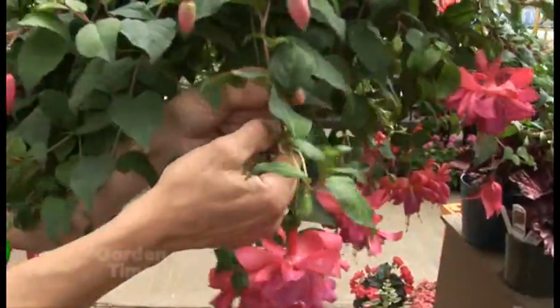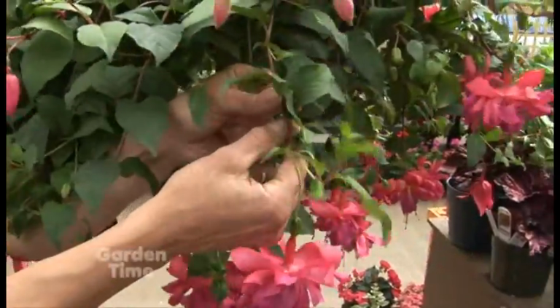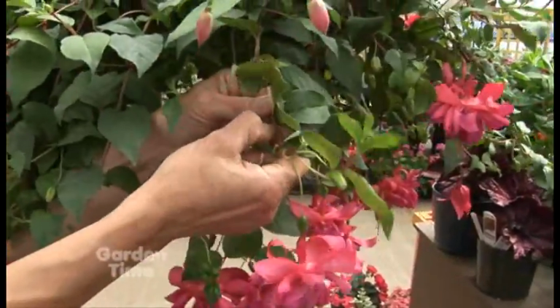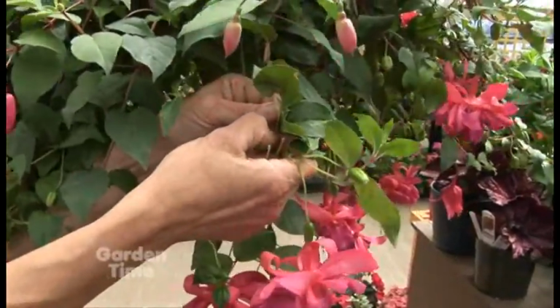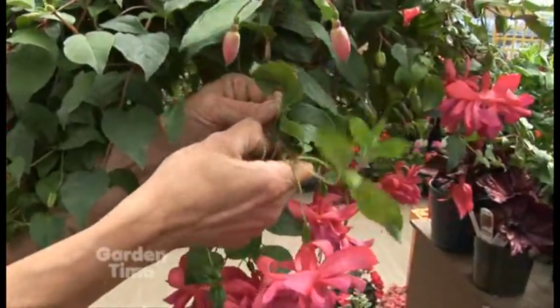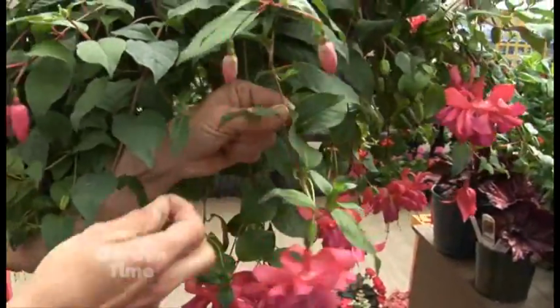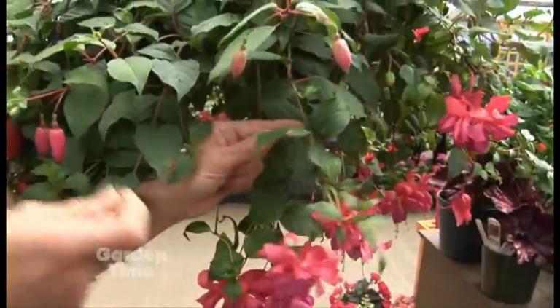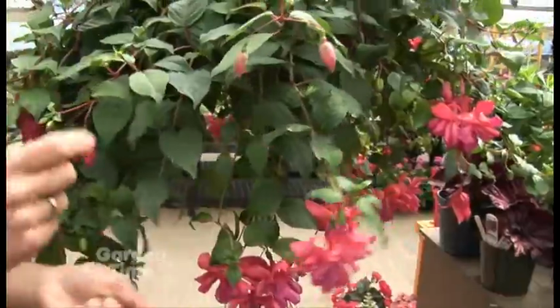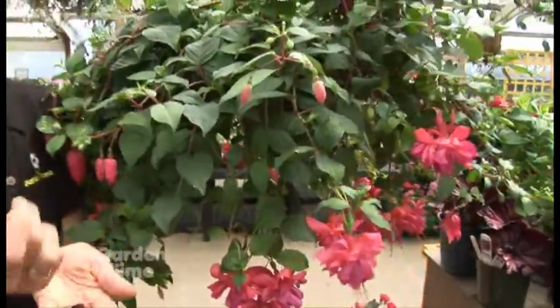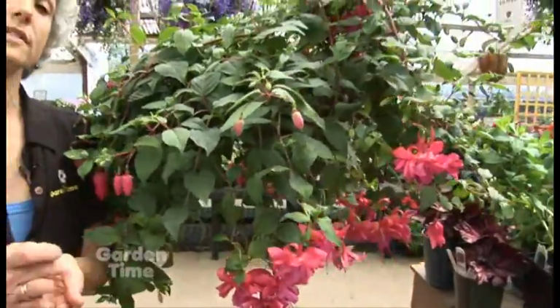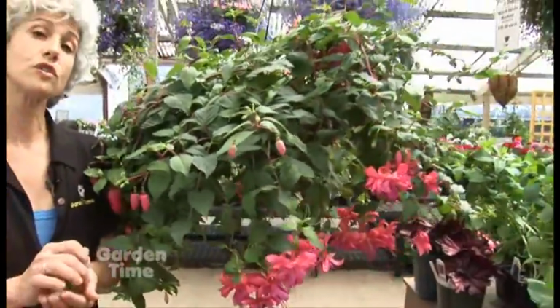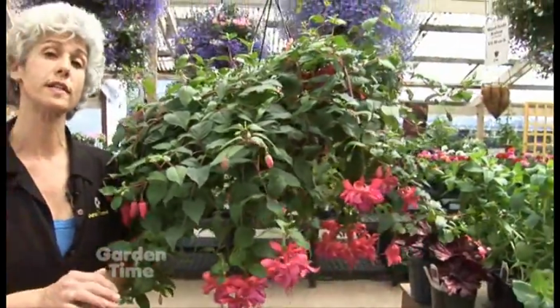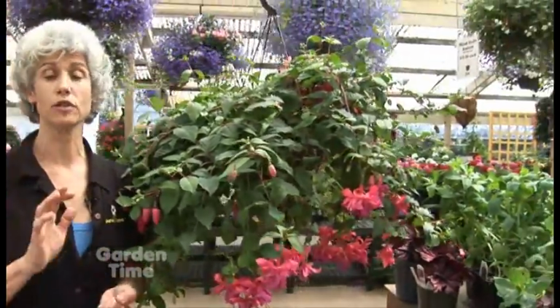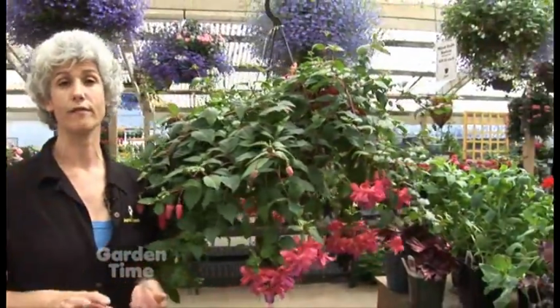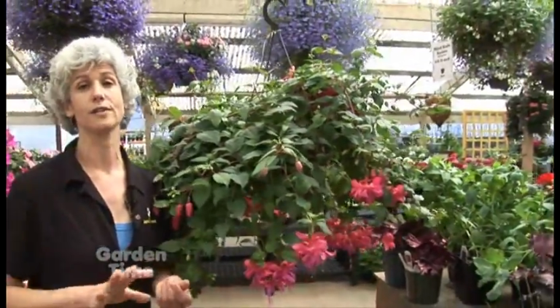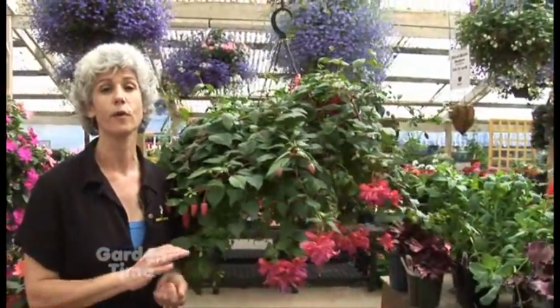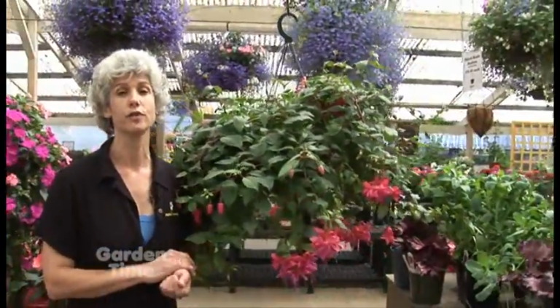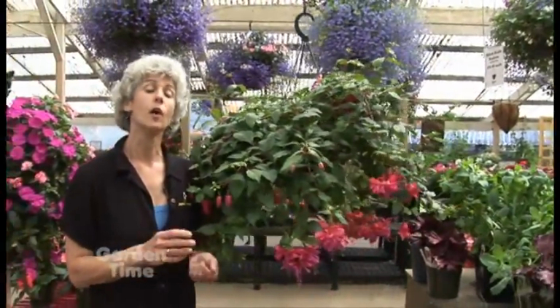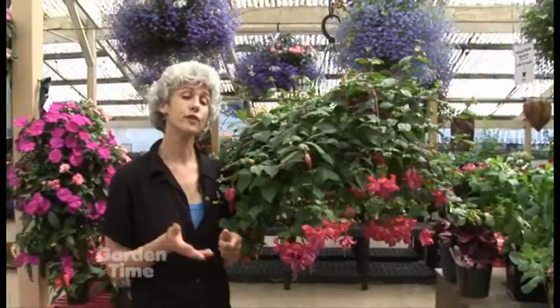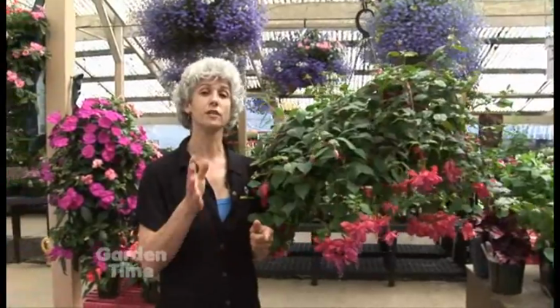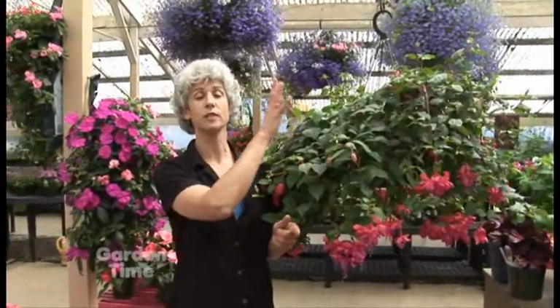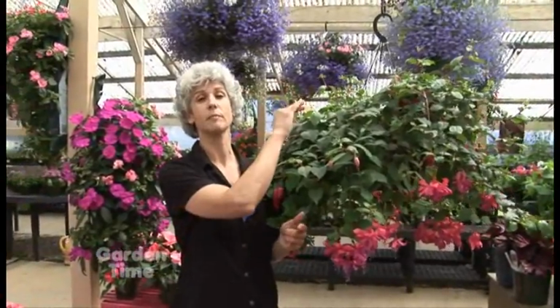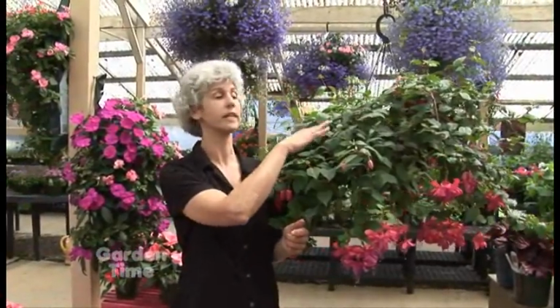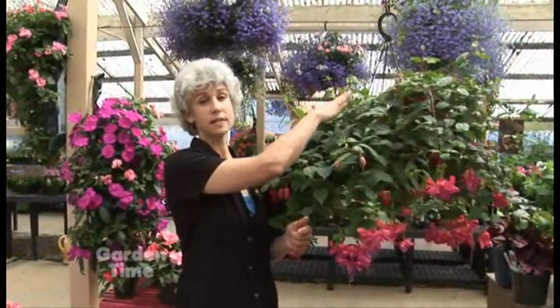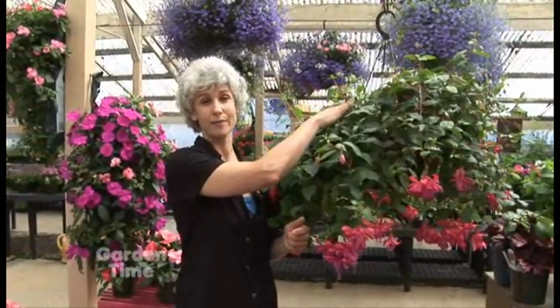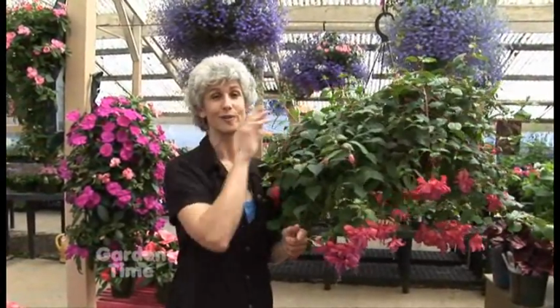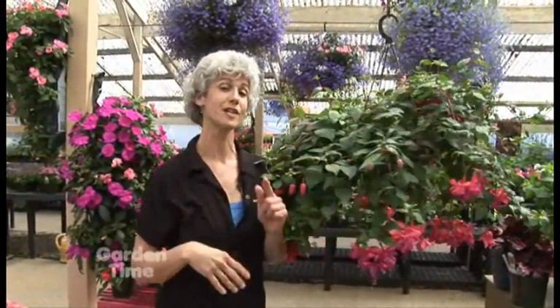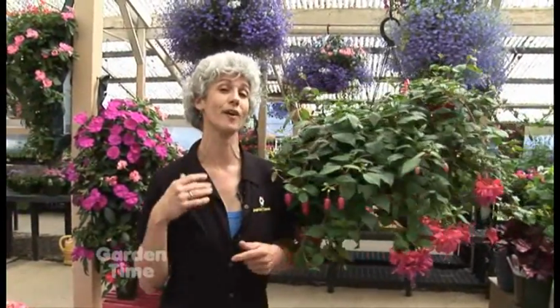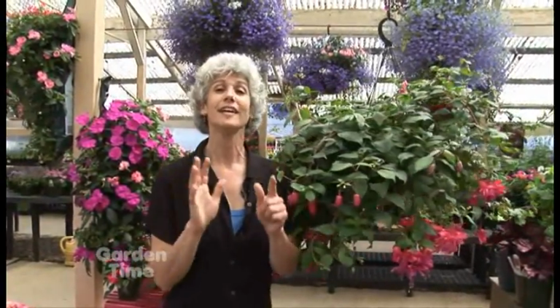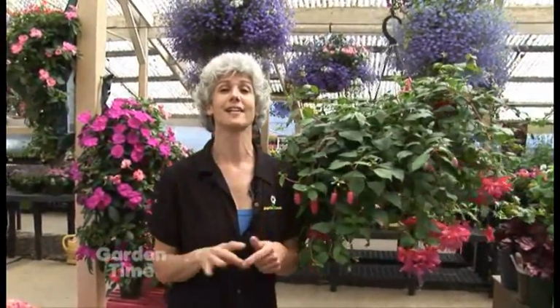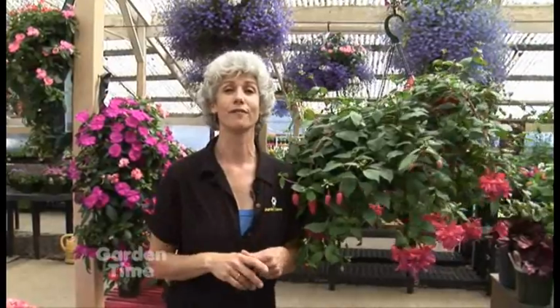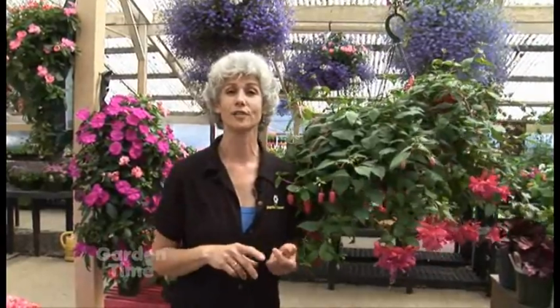So just go right in and pinch it right off of the stem. When you're doing this, it's also a good idea to make sure that you have fertilizer for your fuchsia. When you first get it, you should have put some slow release right into the top of the soil, so every time you water, it is getting some kind of fertilizer.